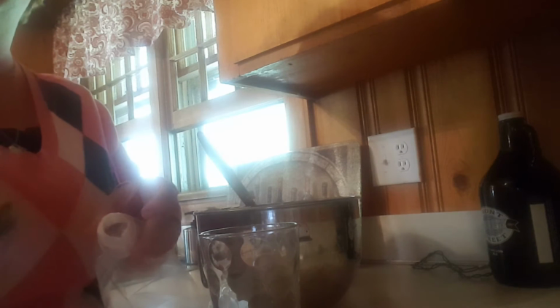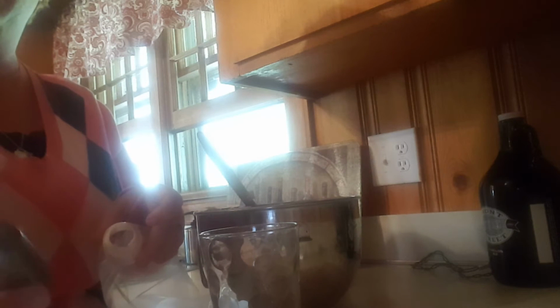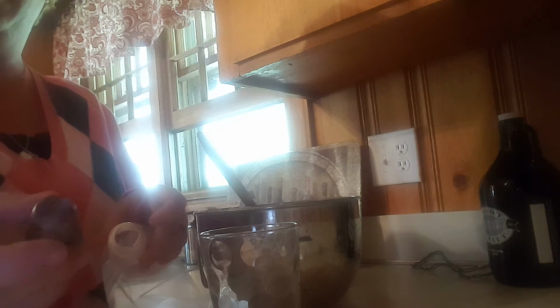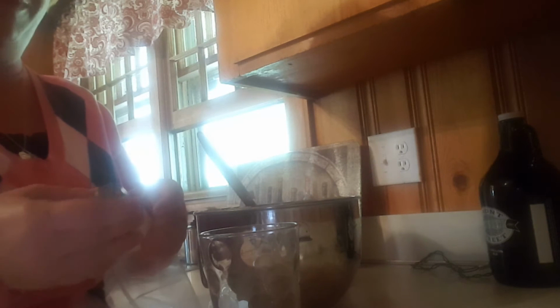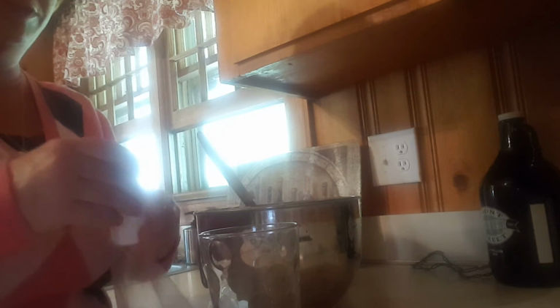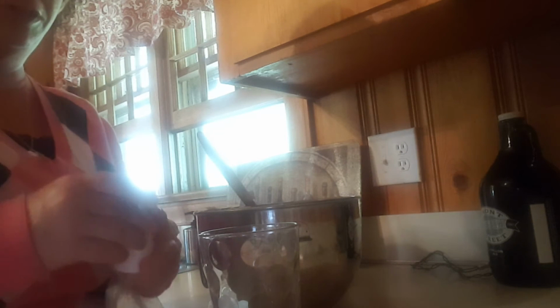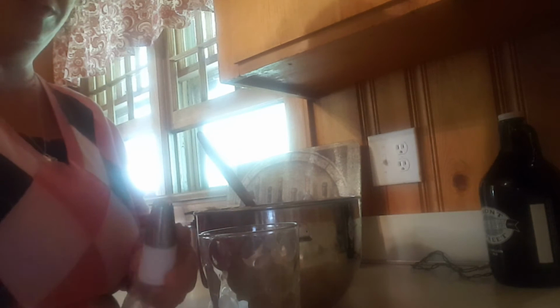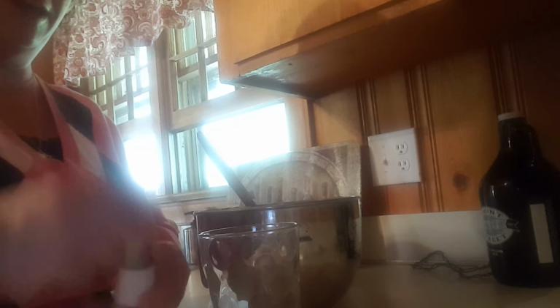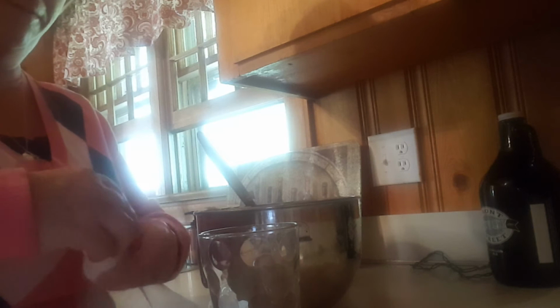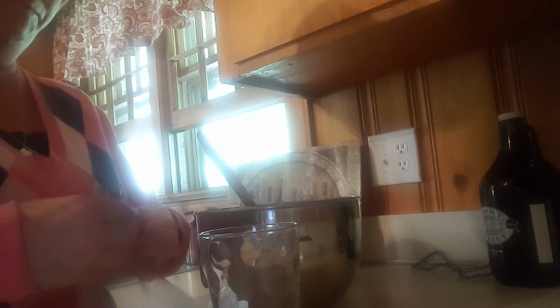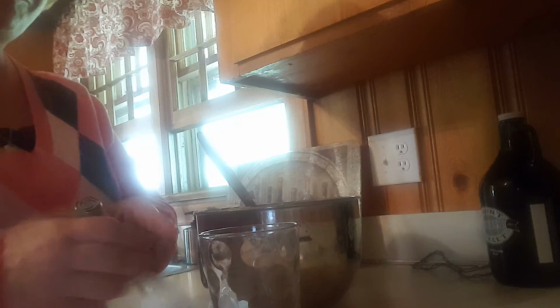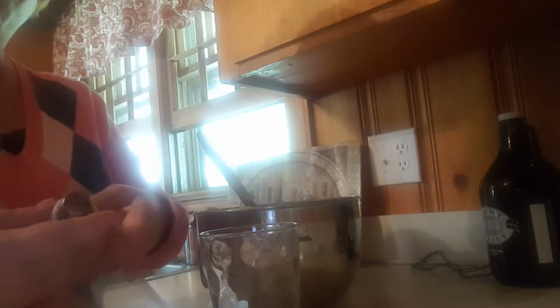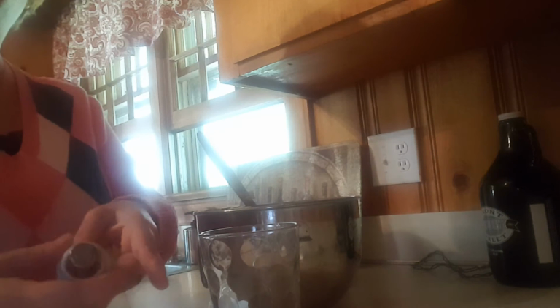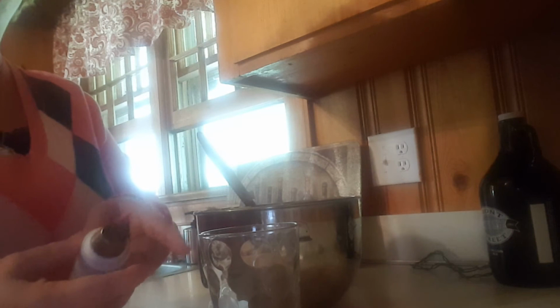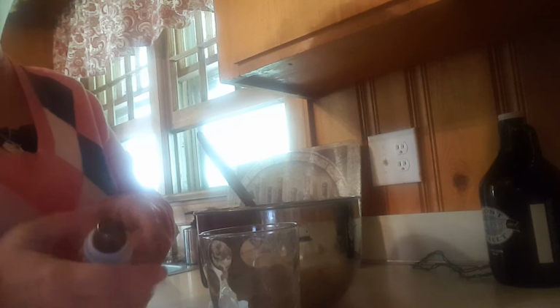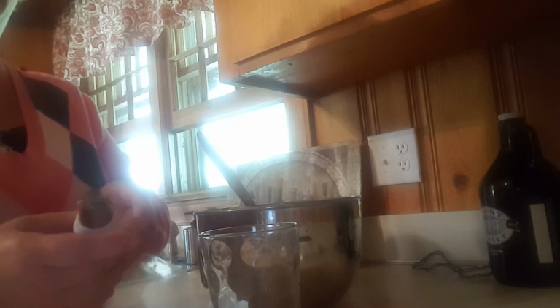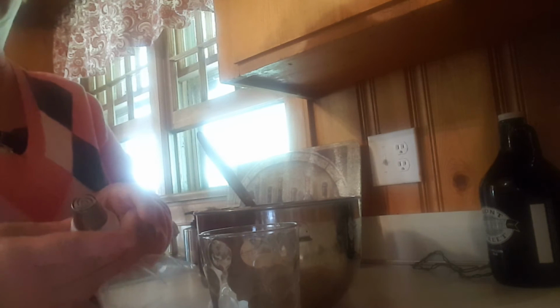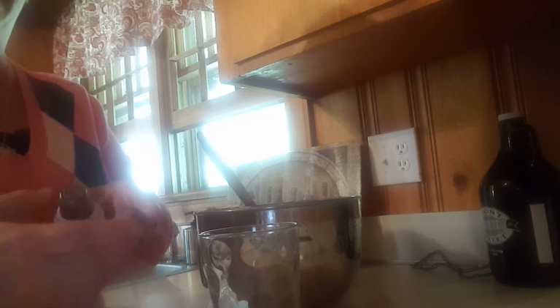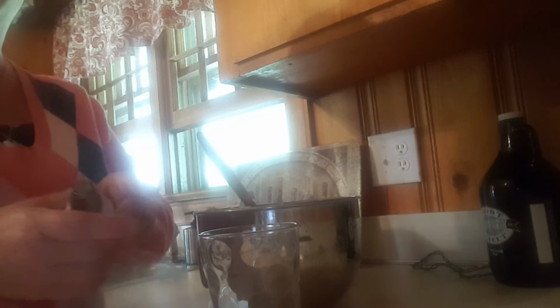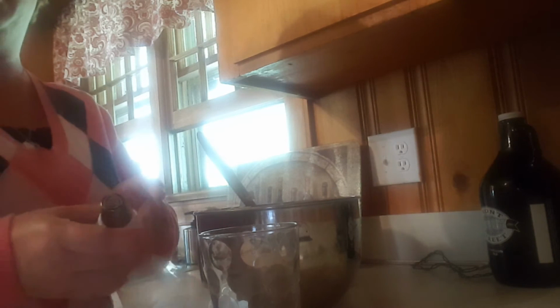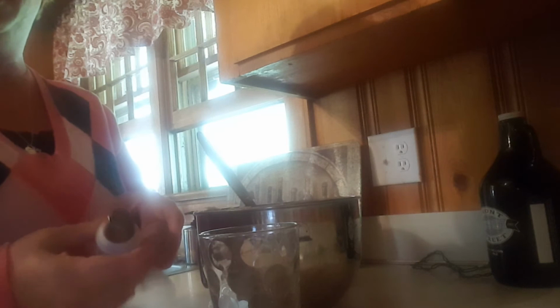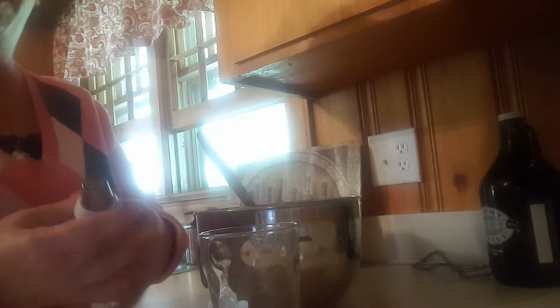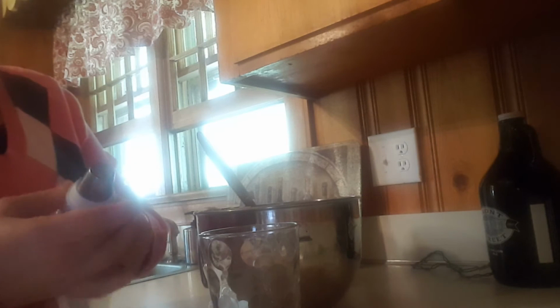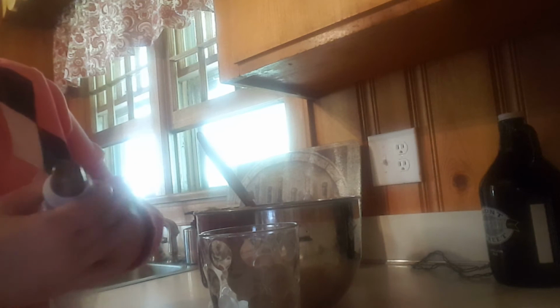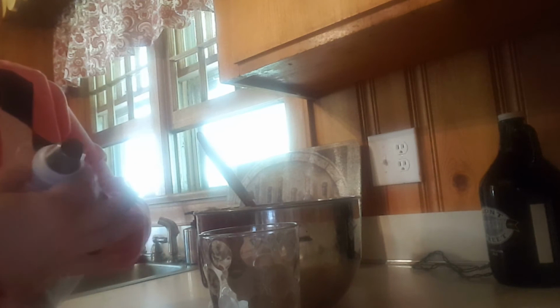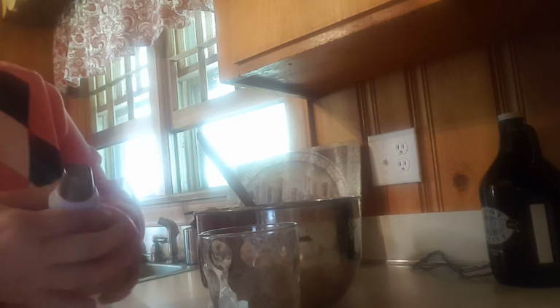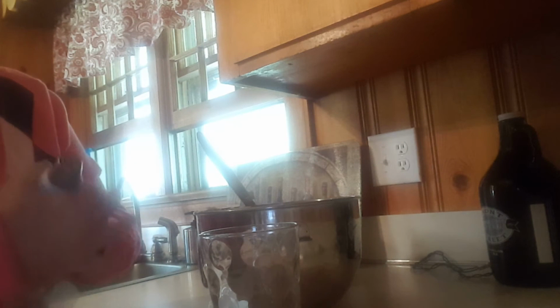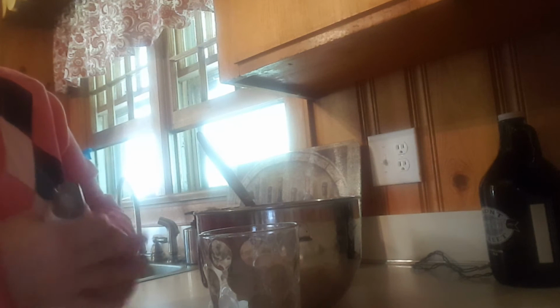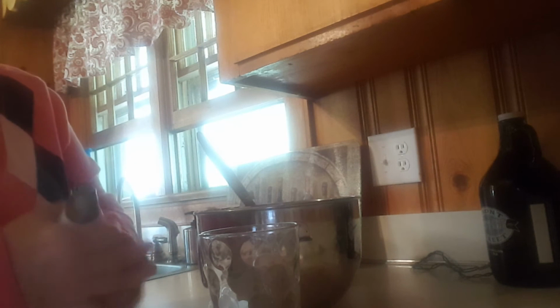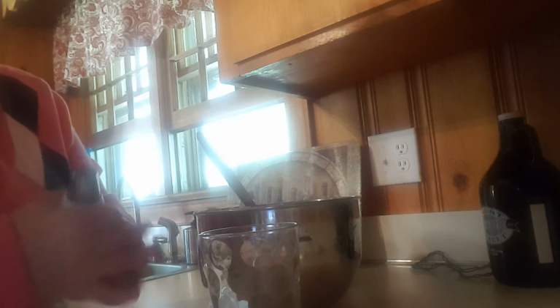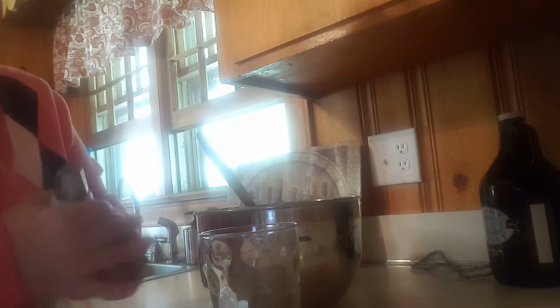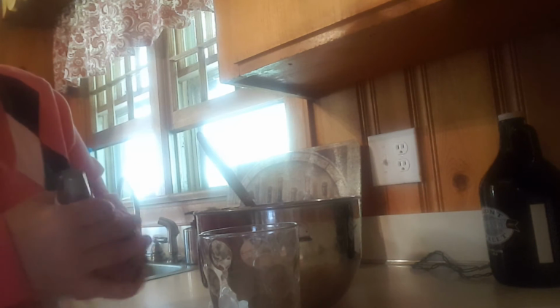I'm going to go ahead and put my flower tip on that I'm using today. What's beautiful about these is how easy it is to change your tips out, because instead of going into the inside of the bag, the tip is on the outside.